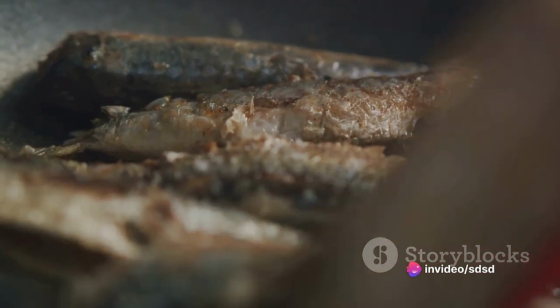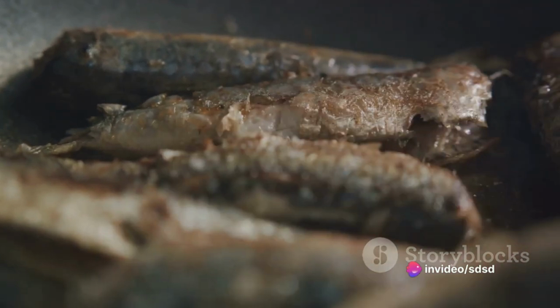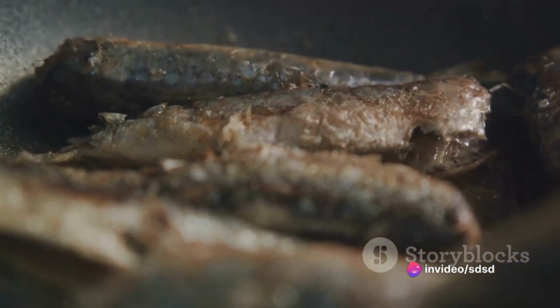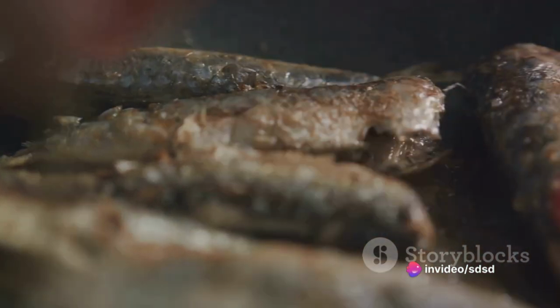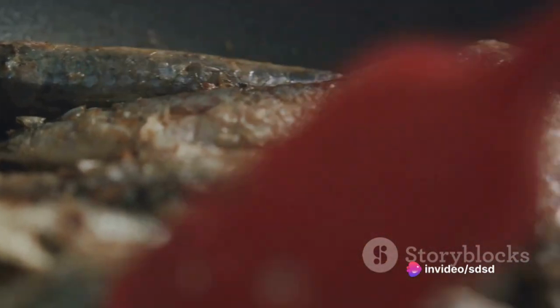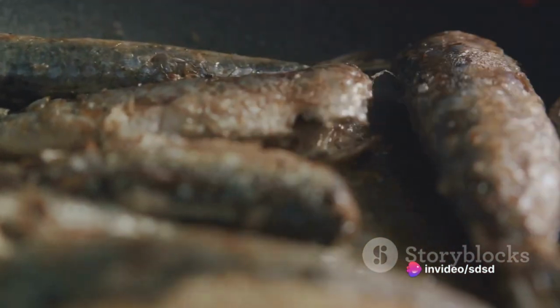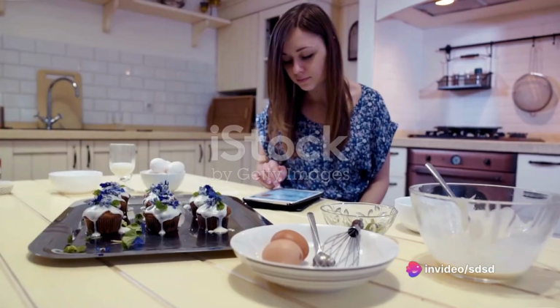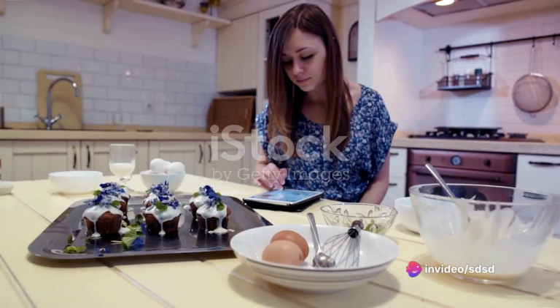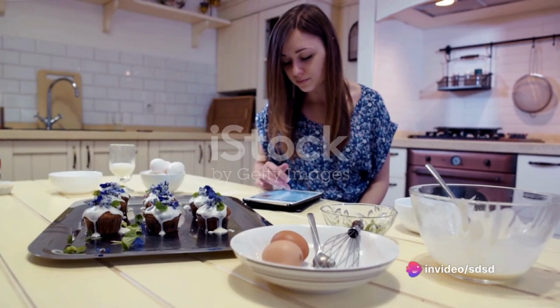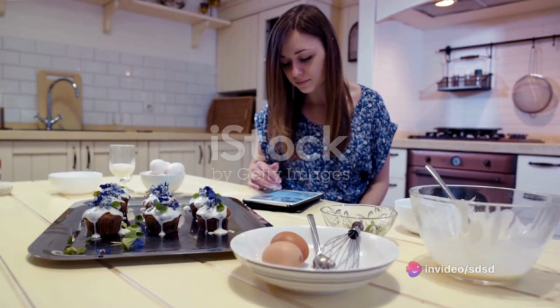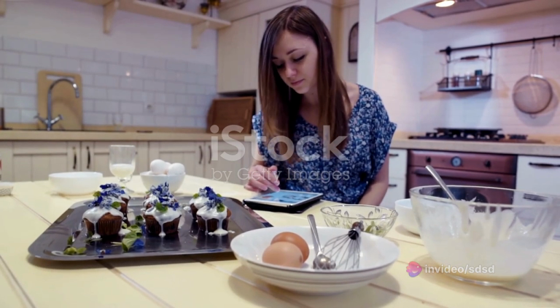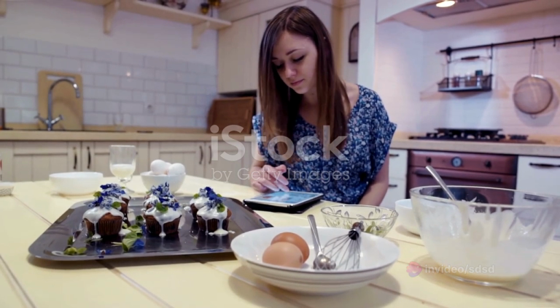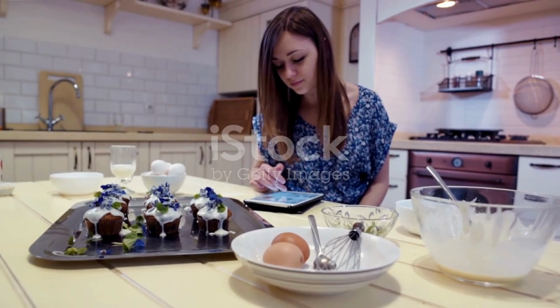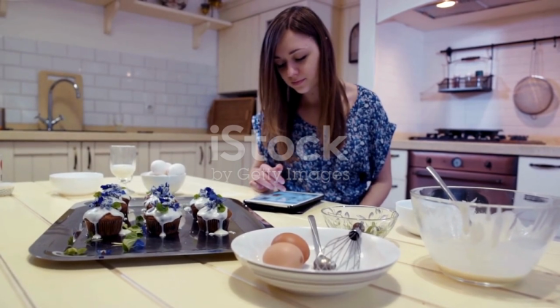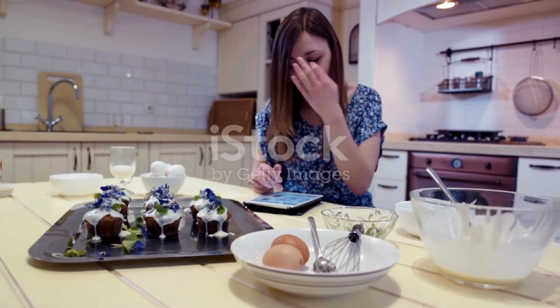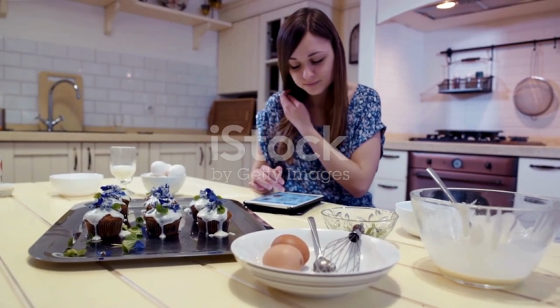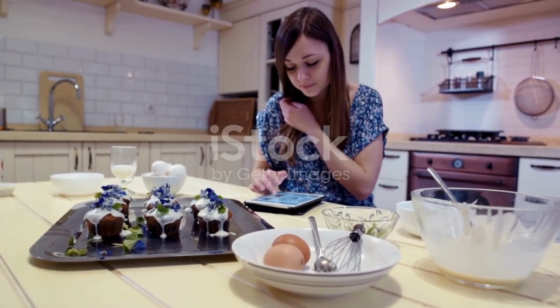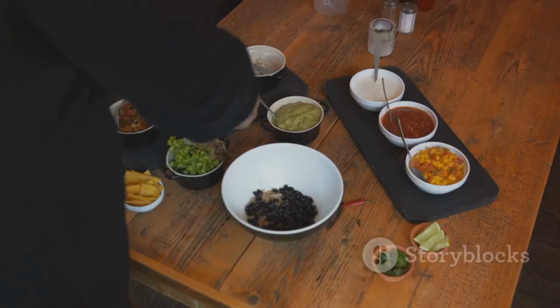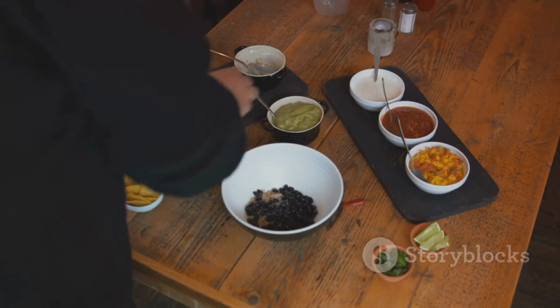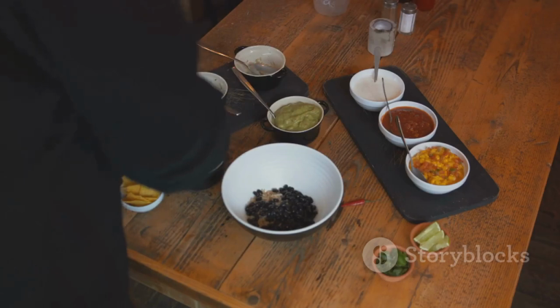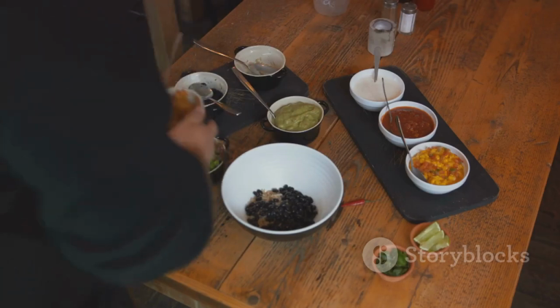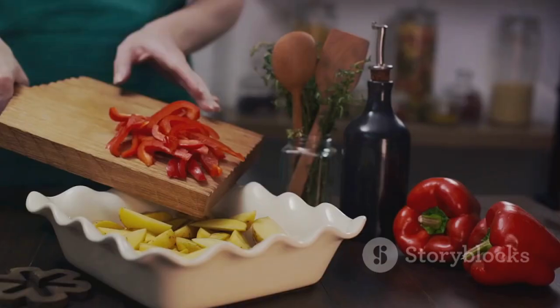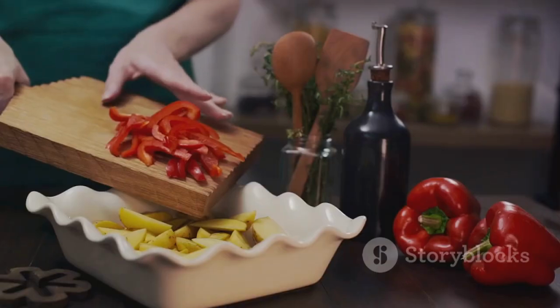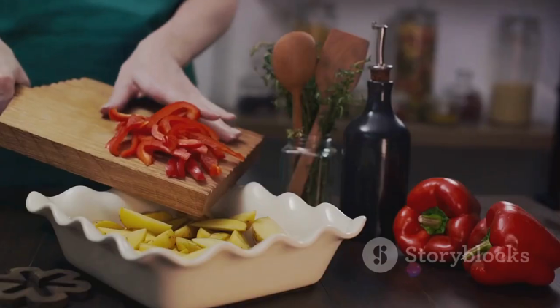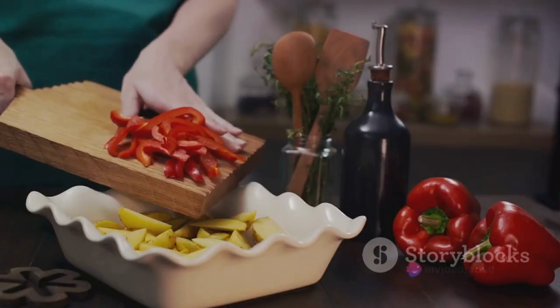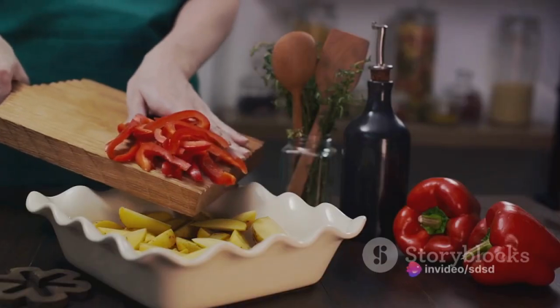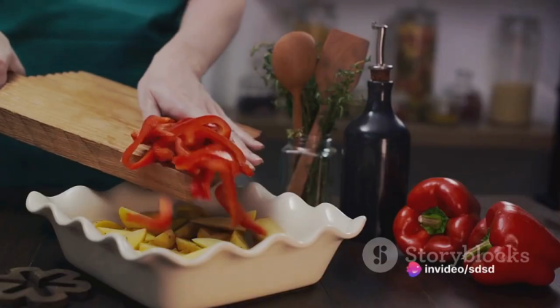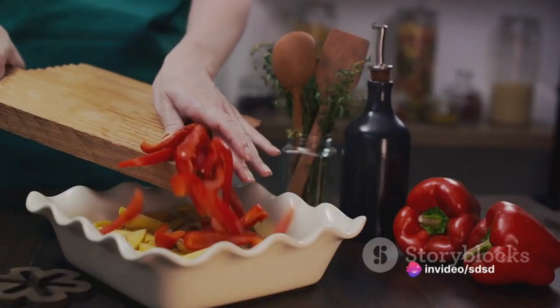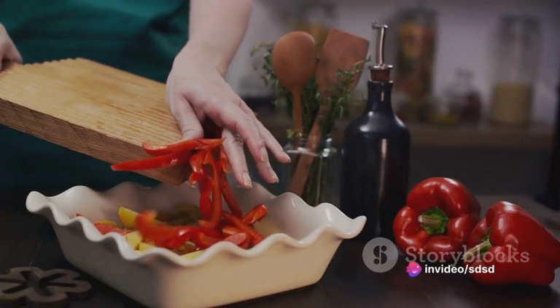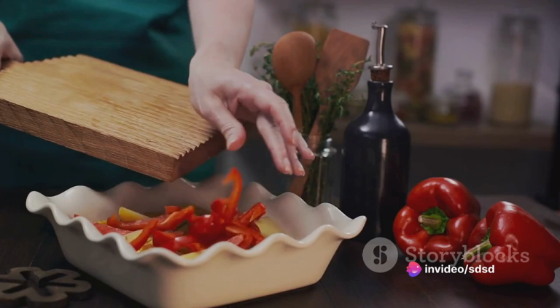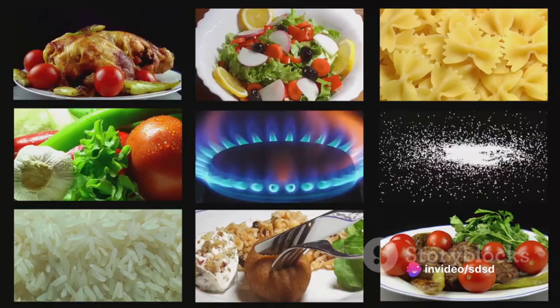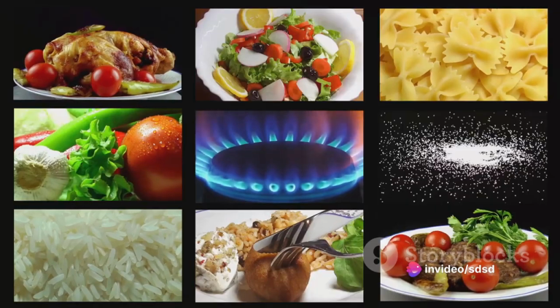Remember, cooking isn't just about following a recipe. It's about experimenting, having fun, and ultimately creating something that you love. So don't be afraid to mix things up. Add in some jalapeños for a kick, or swap the sardines for another fish. The possibilities are endless.